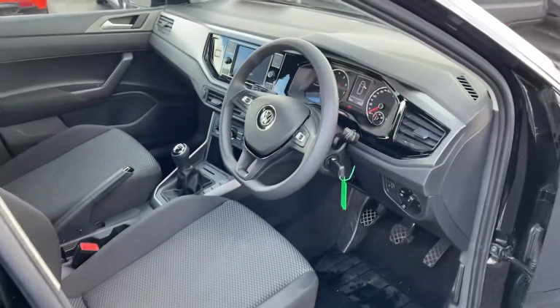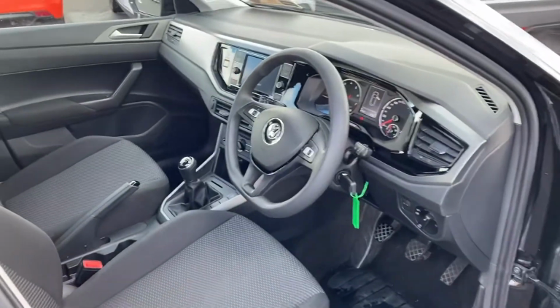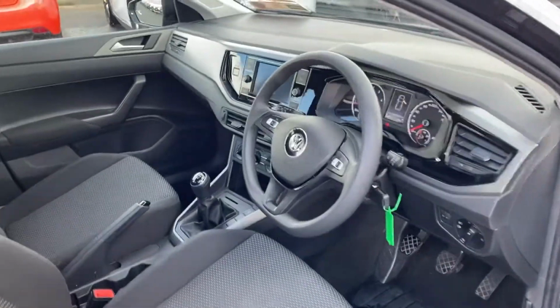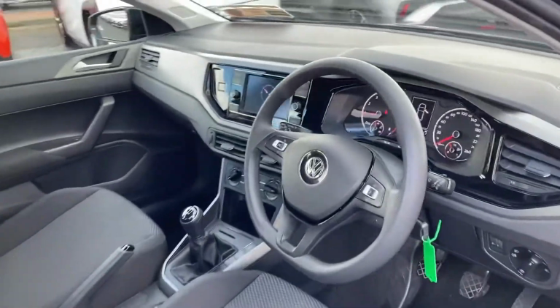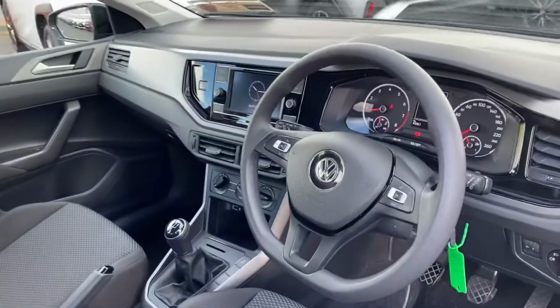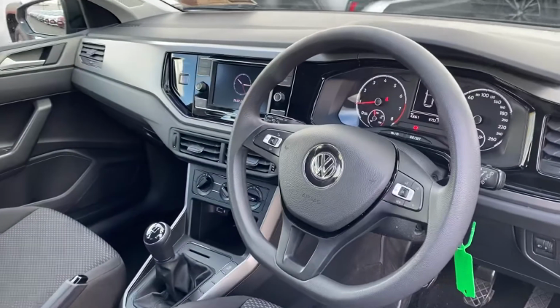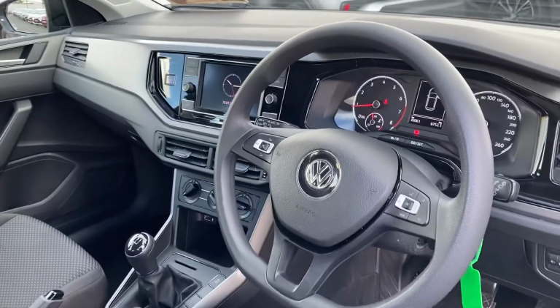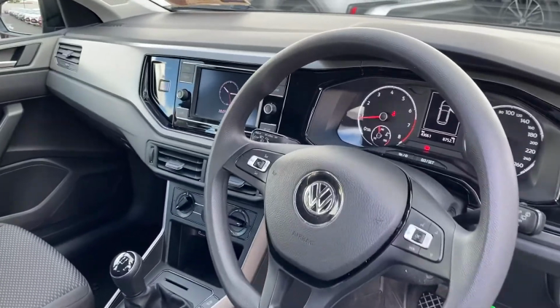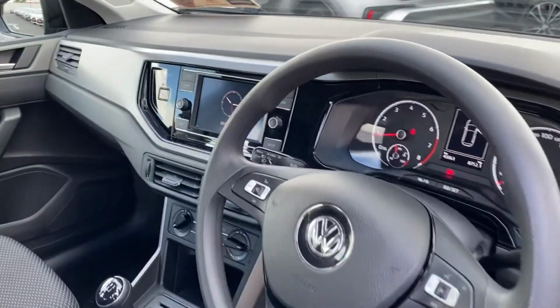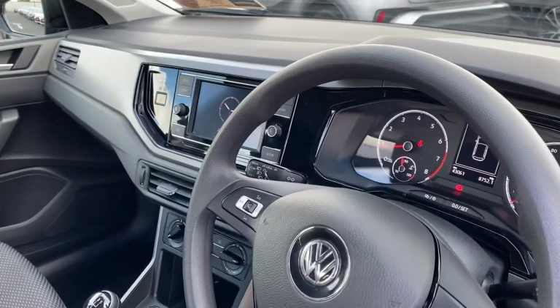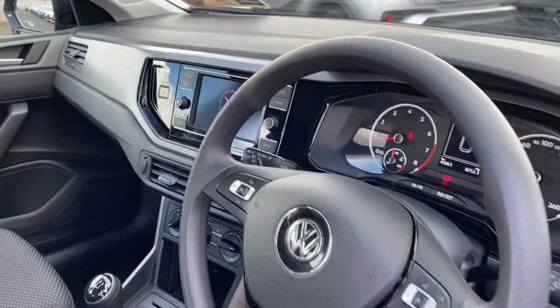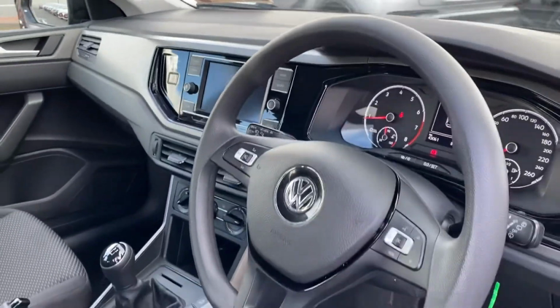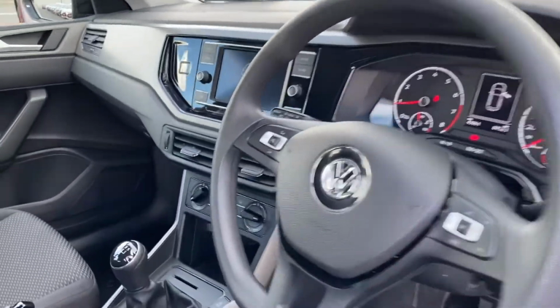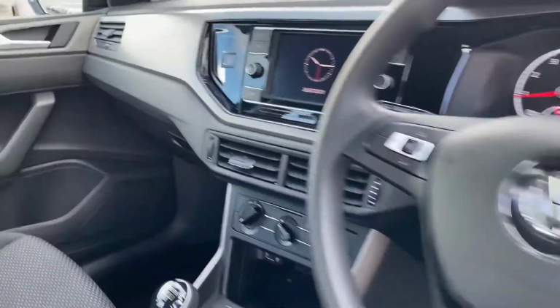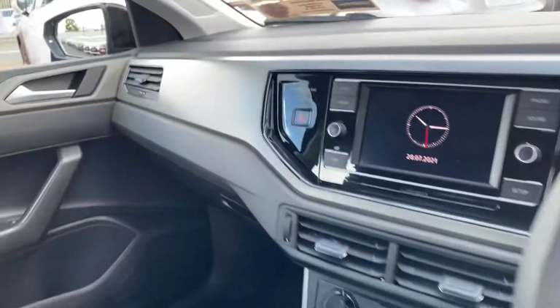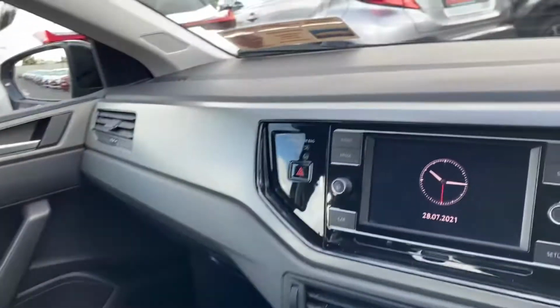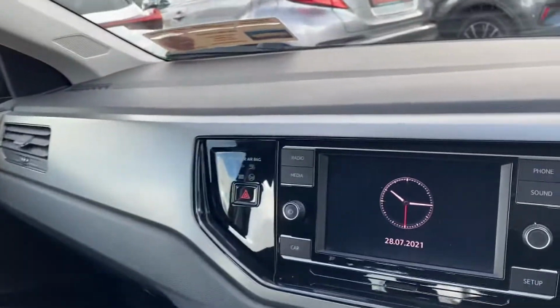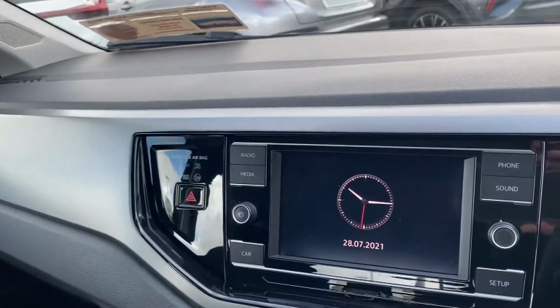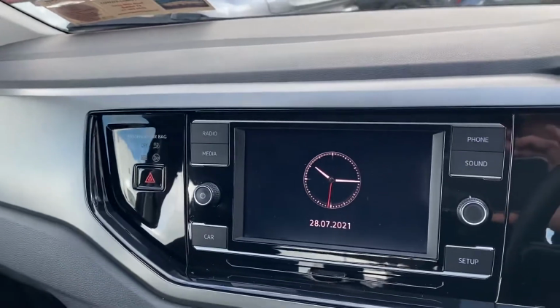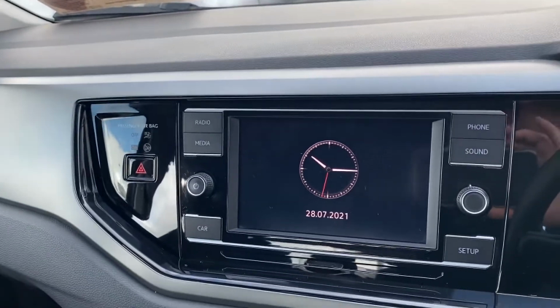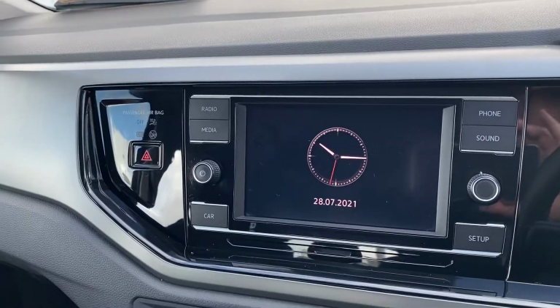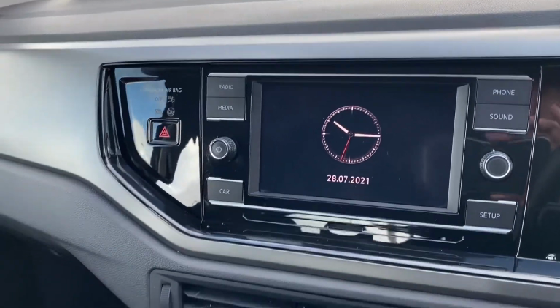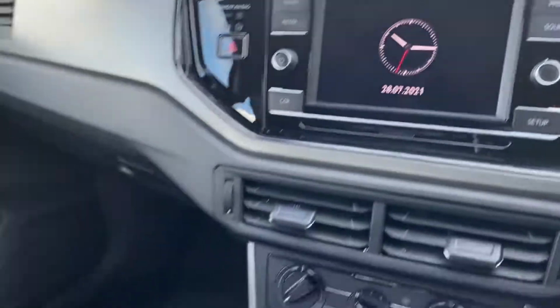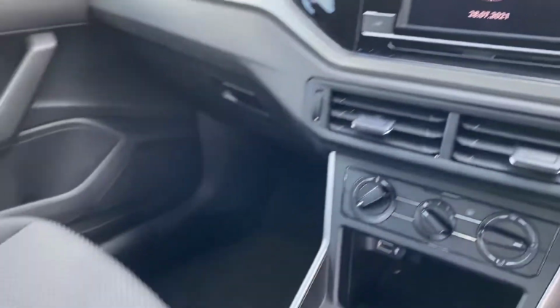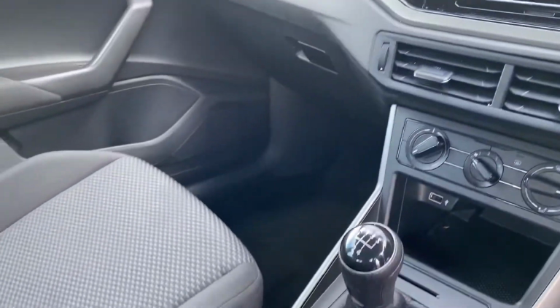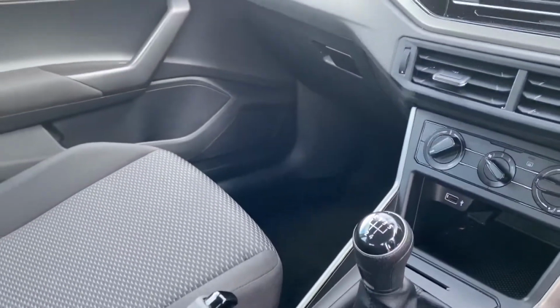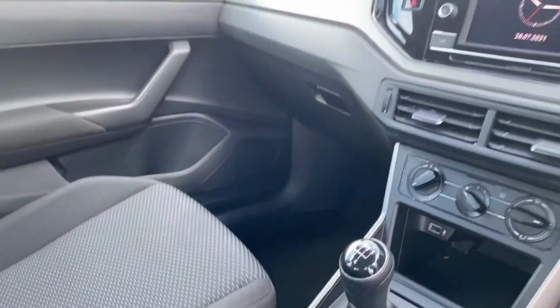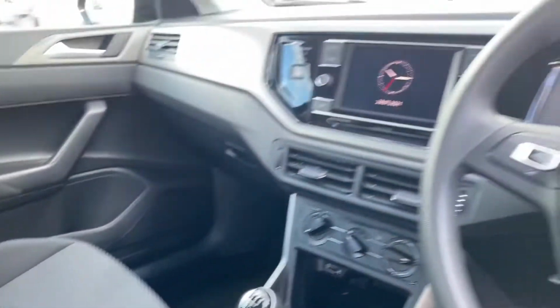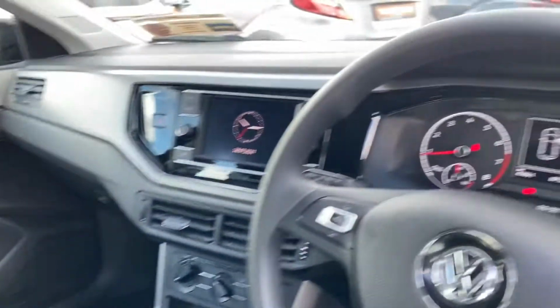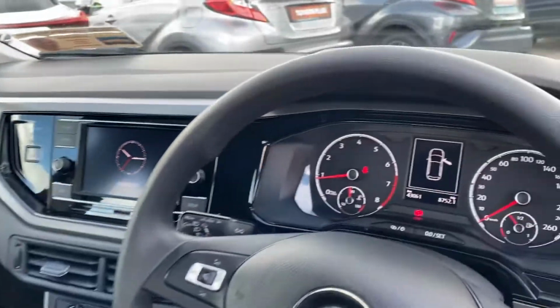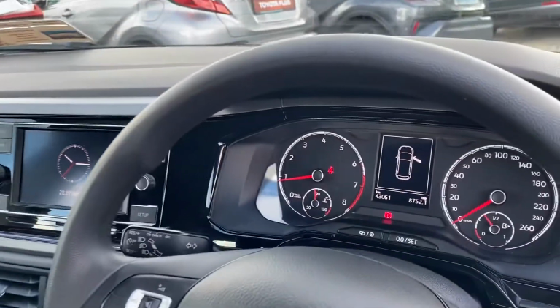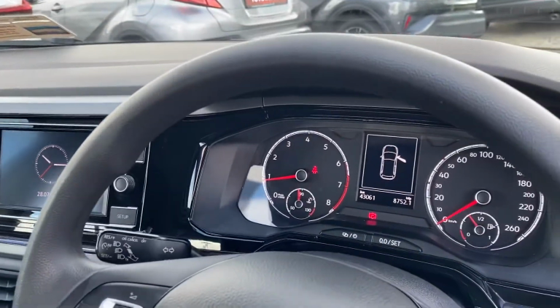Moving to the front, we have a multifunction steering wheel, cruise control, touchscreen radio, a 5-speed manual gearbox, and only 43,000 kilometres on the clock.